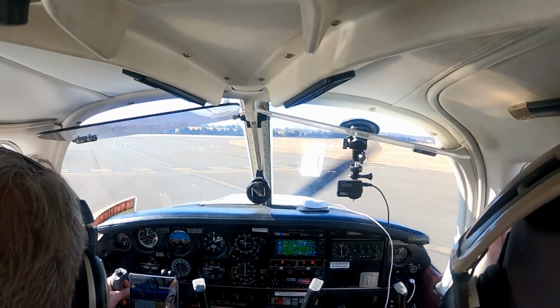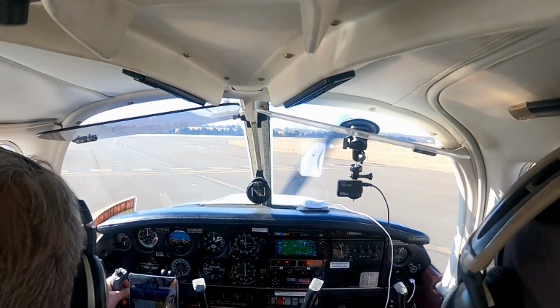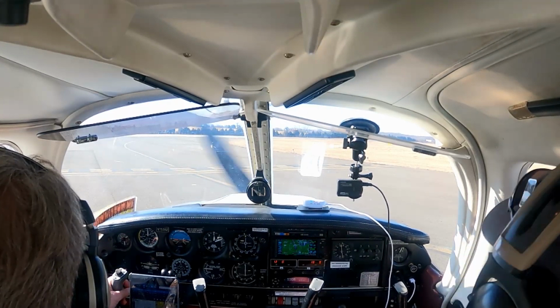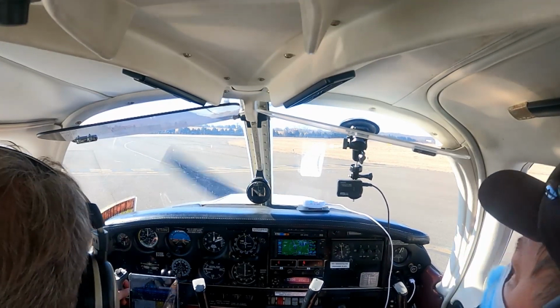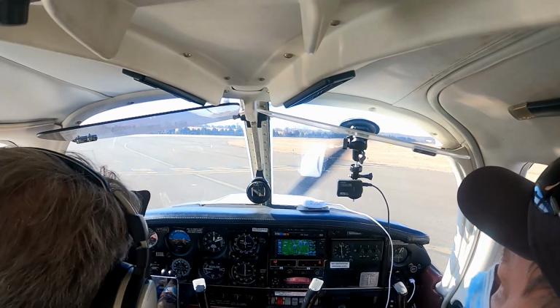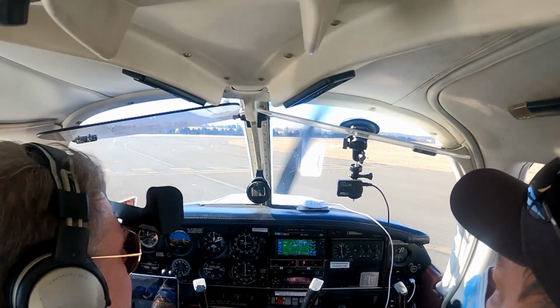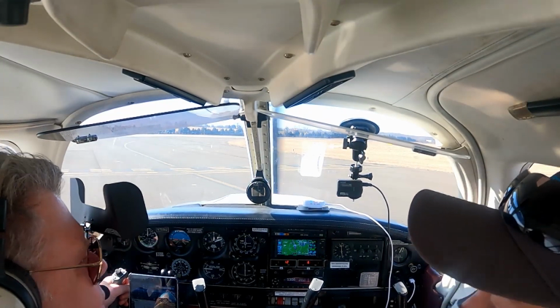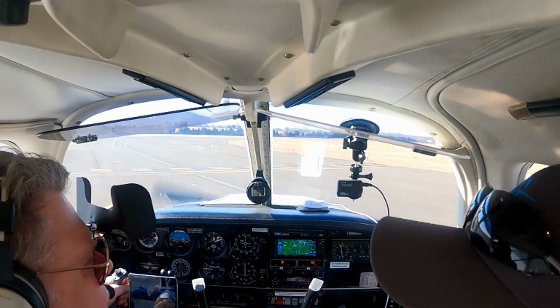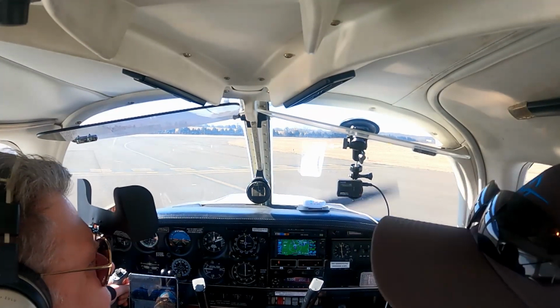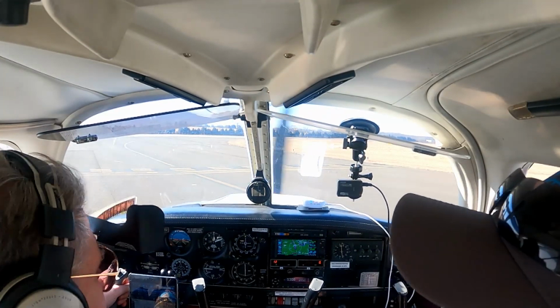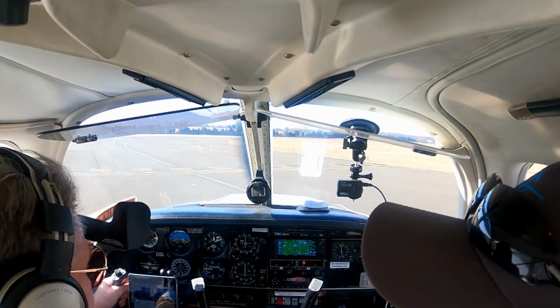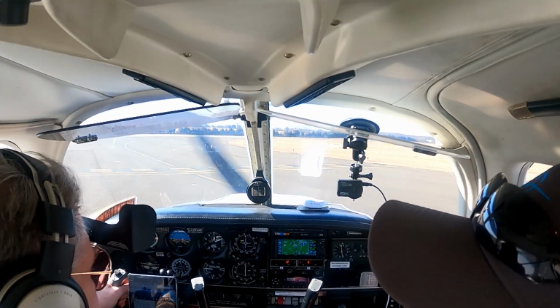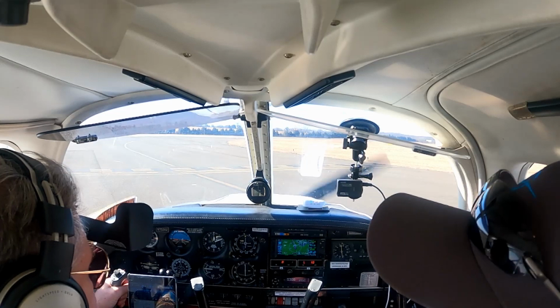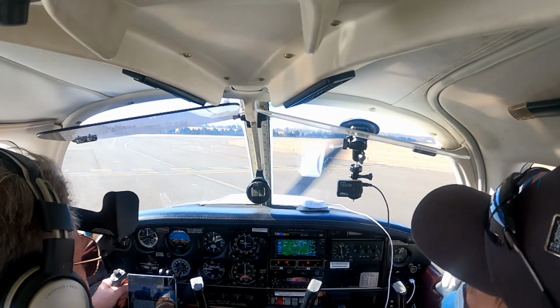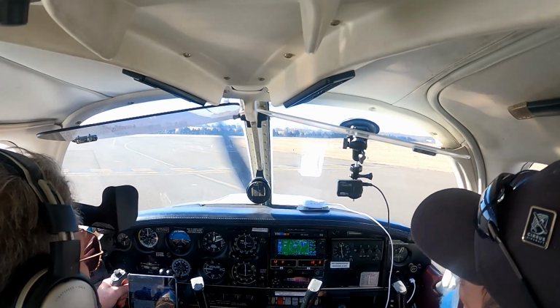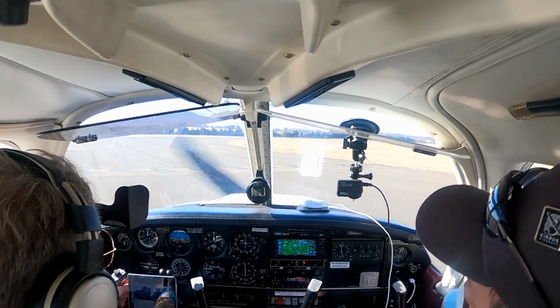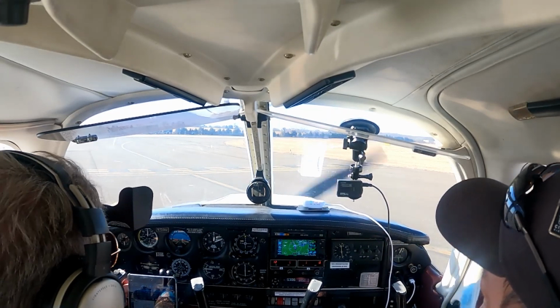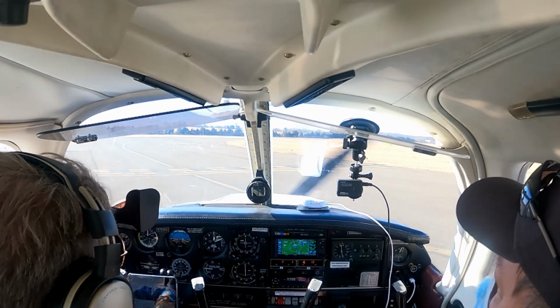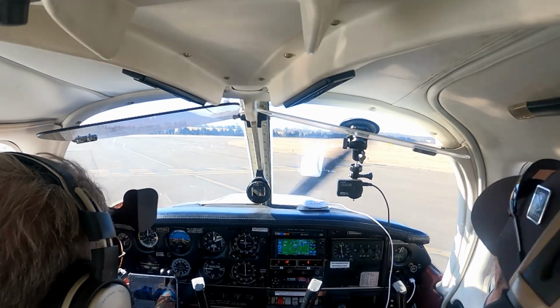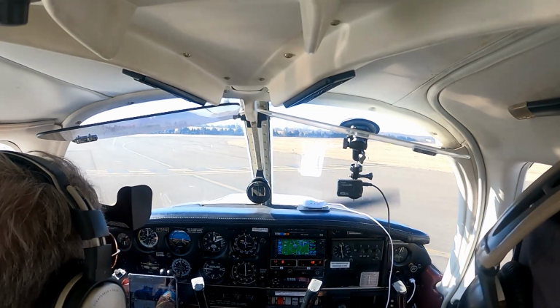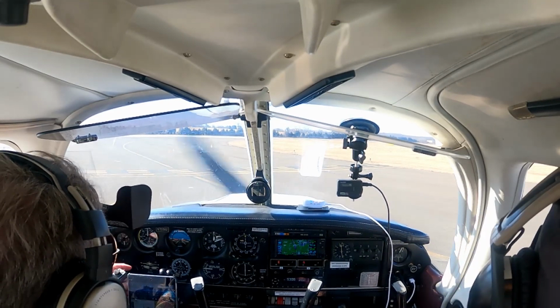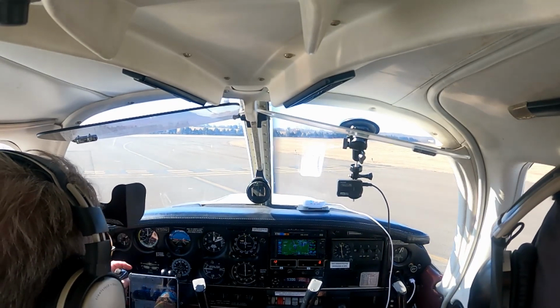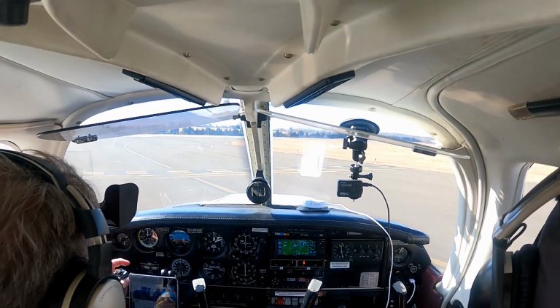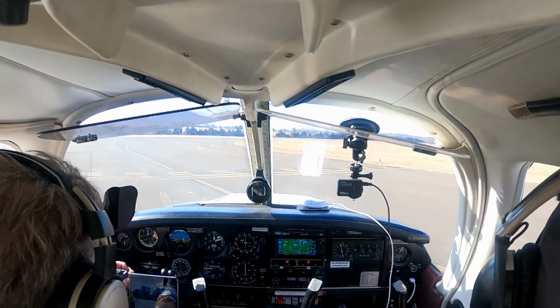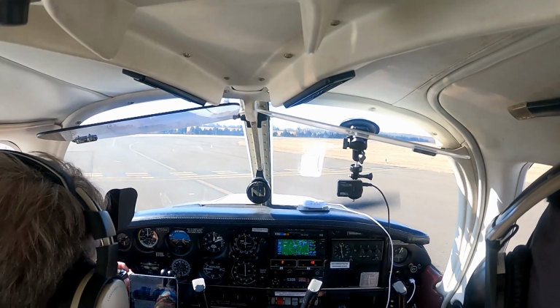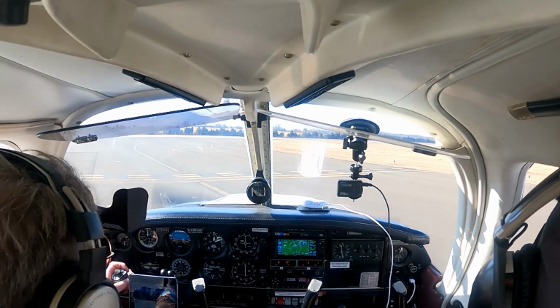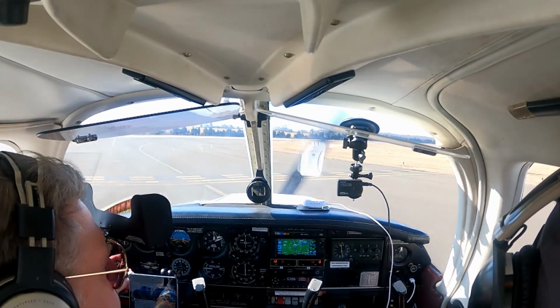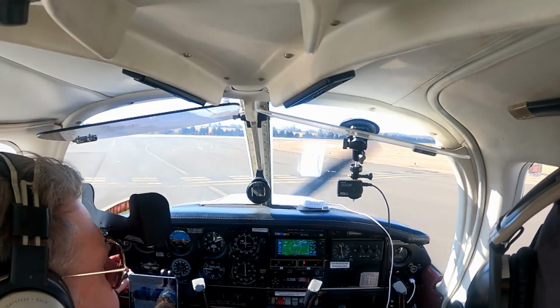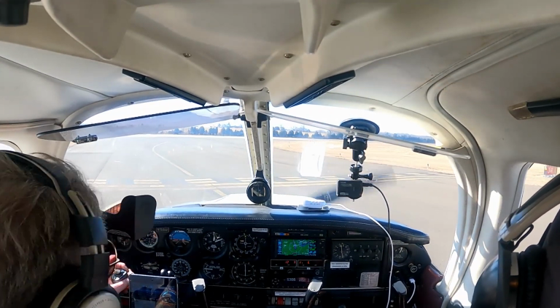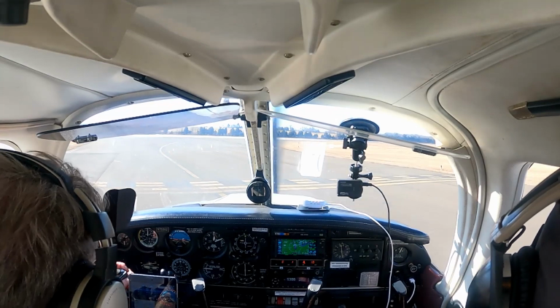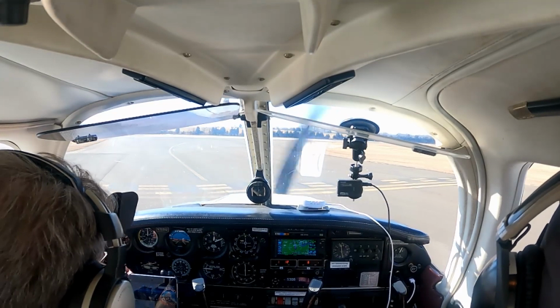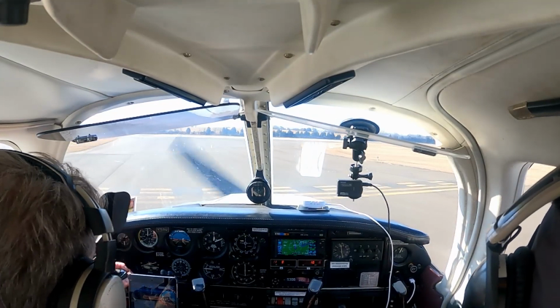Don't see anybody else on final. 40382, runway 34R, cleared for takeoff, left turn off course approved. Cleared for takeoff, 34R, left turn approved, 75382.